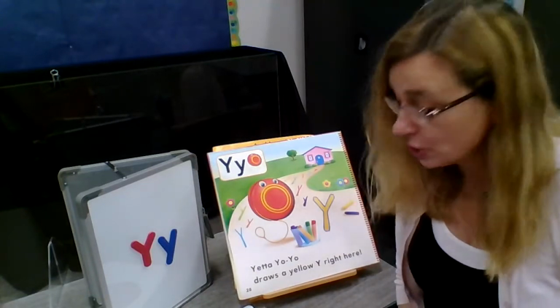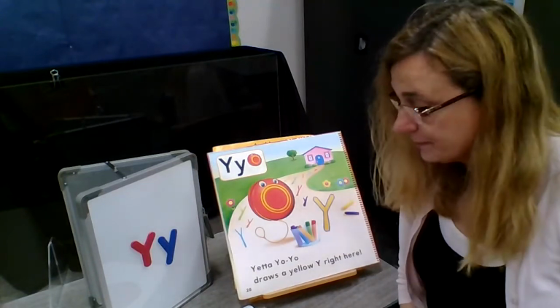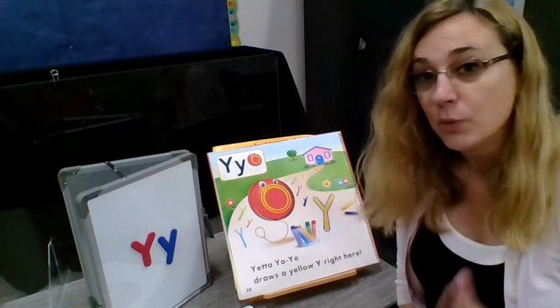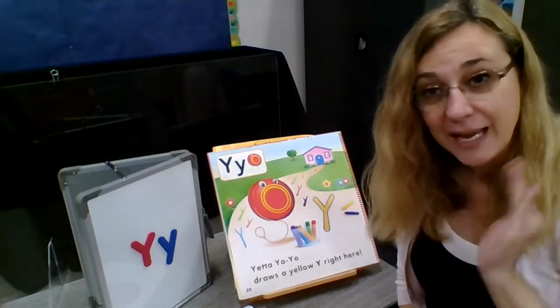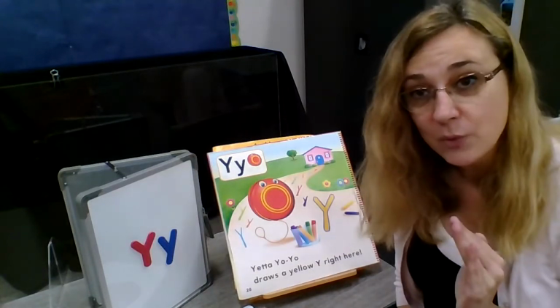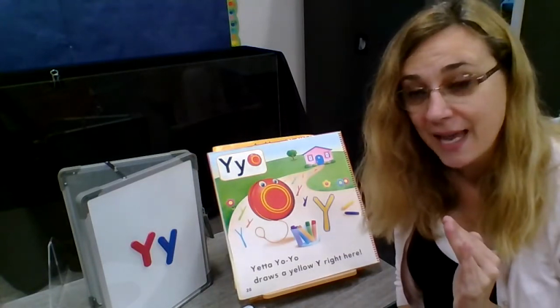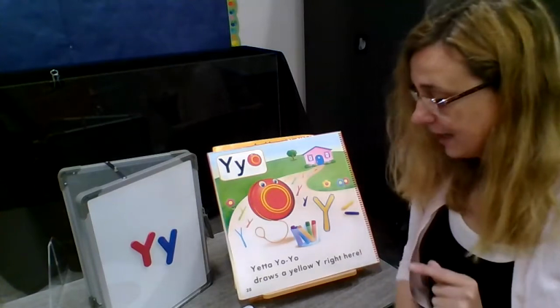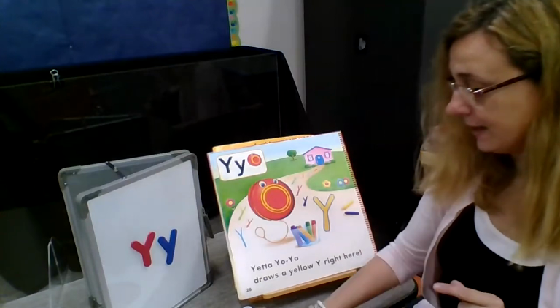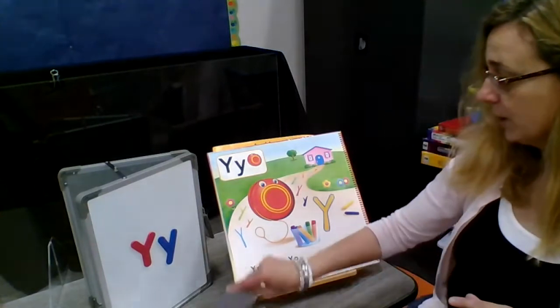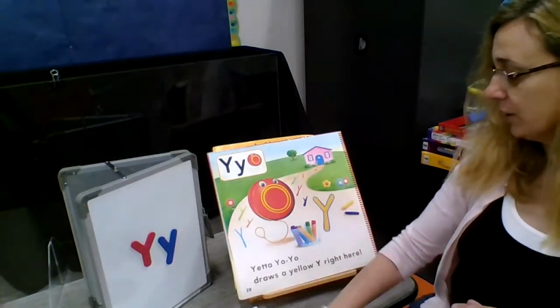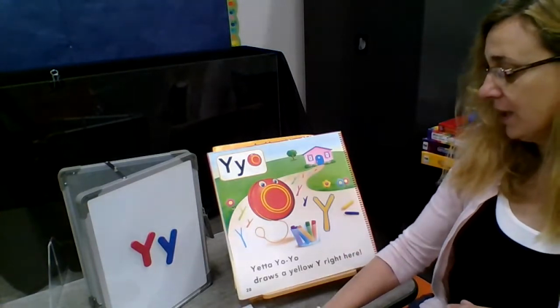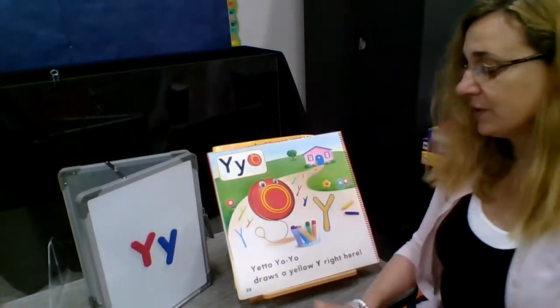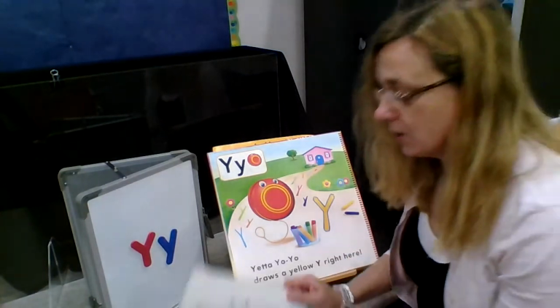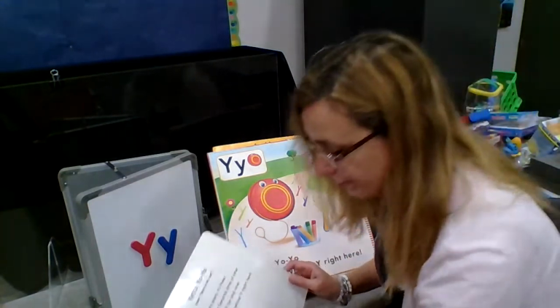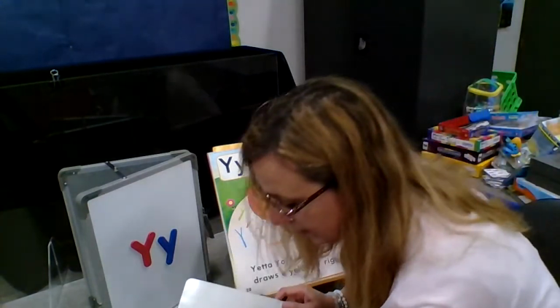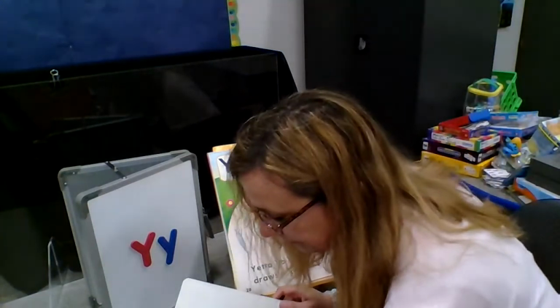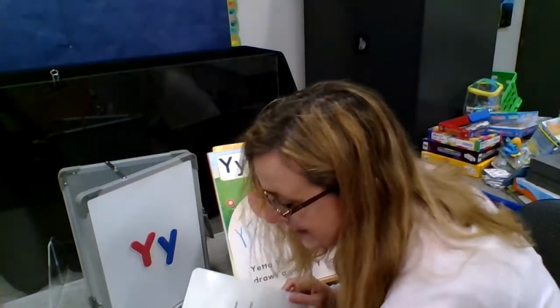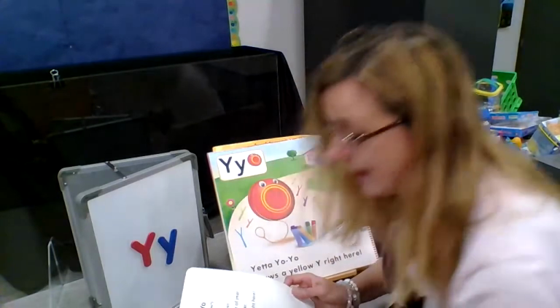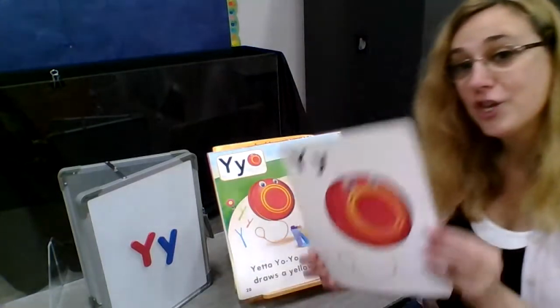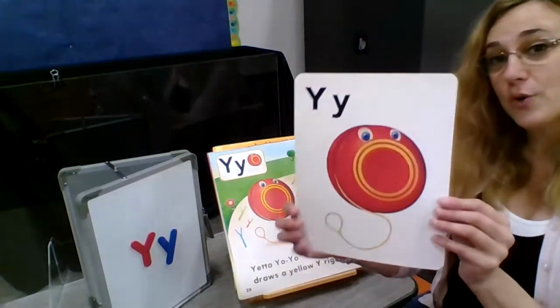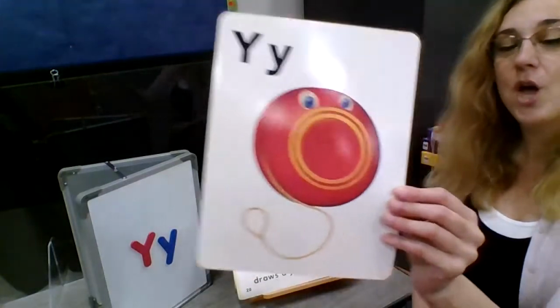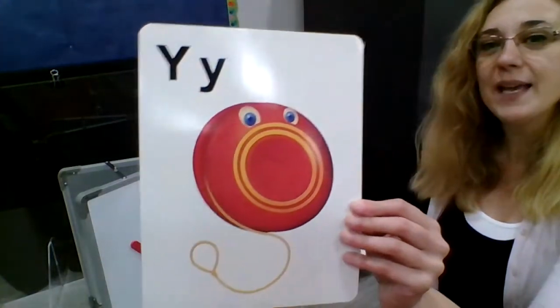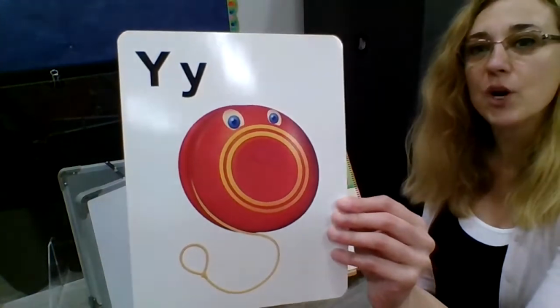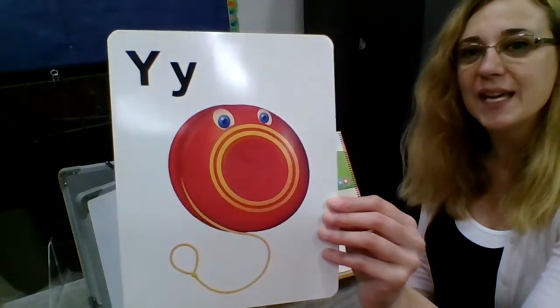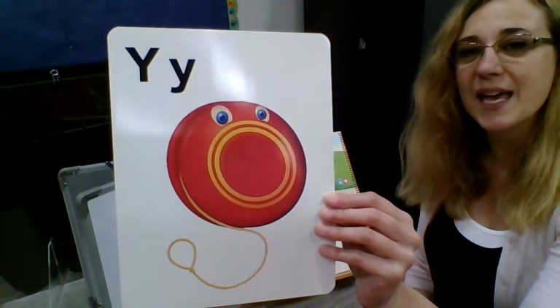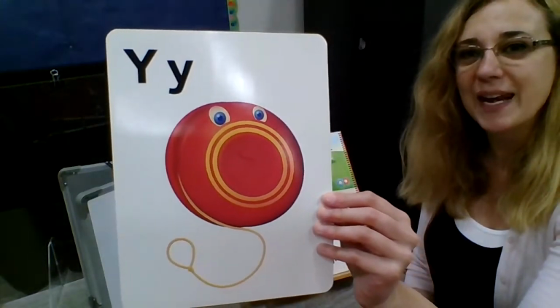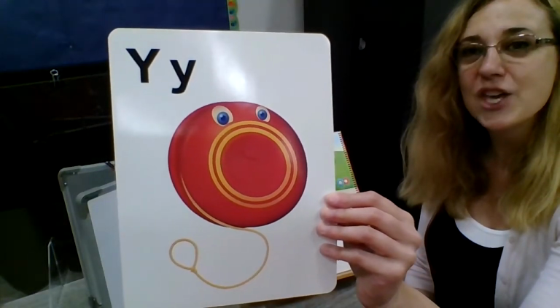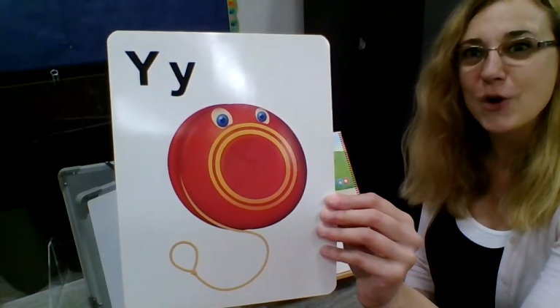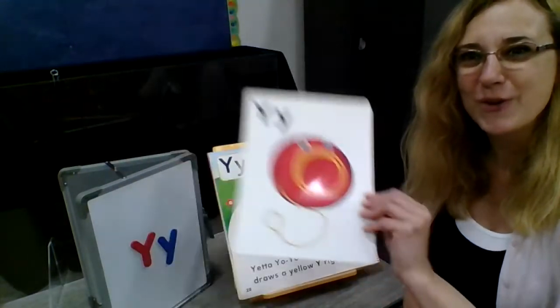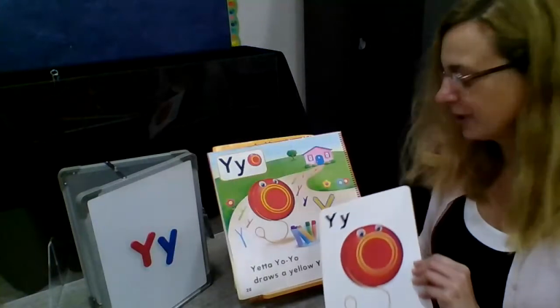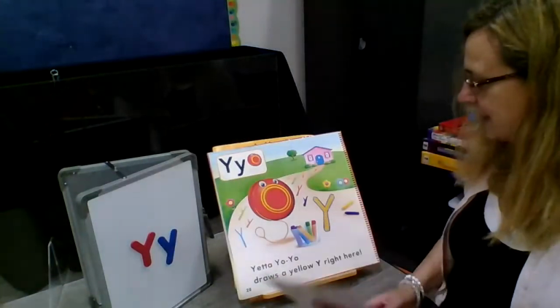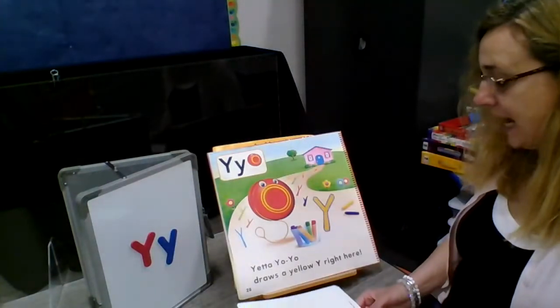So we're sliding into Y today and we're going to learn the song for Yetta Yo-Yo. Y is for Y-Y-Yetta Yo-Yo. So we're going to learn that song now.